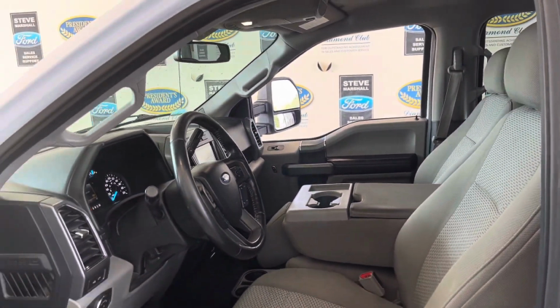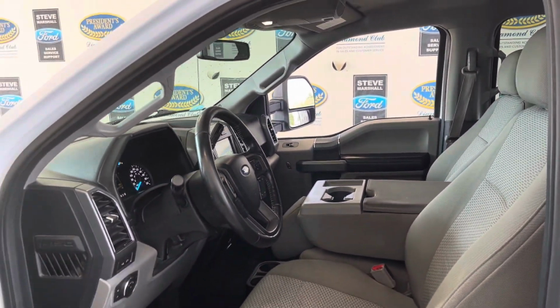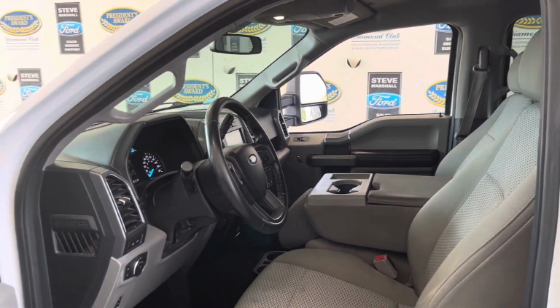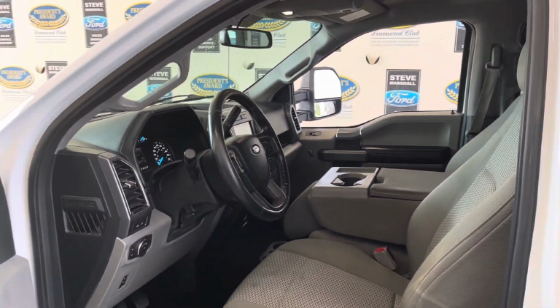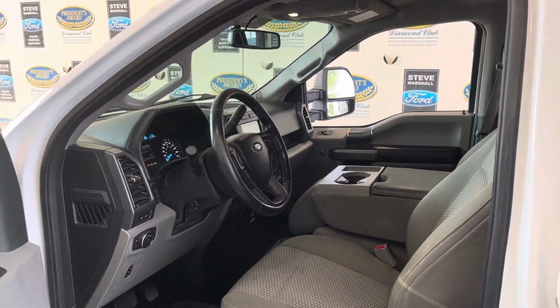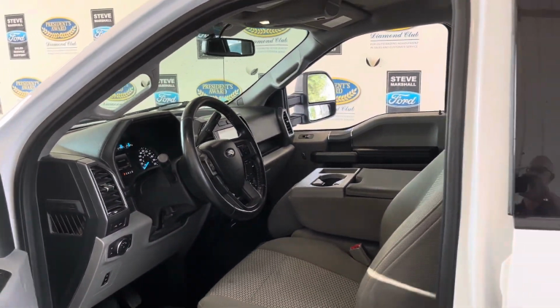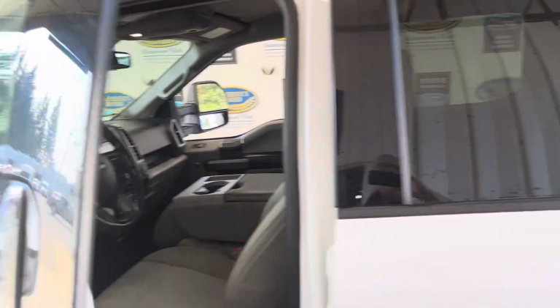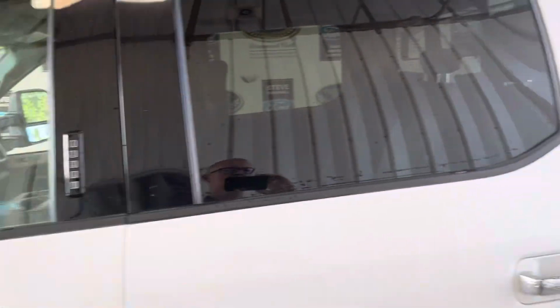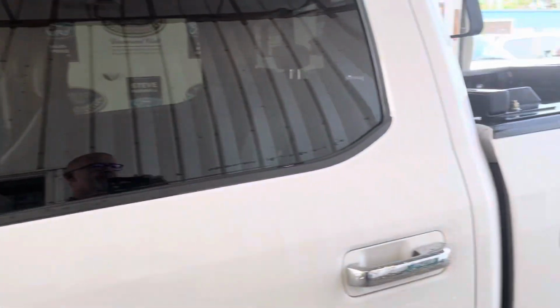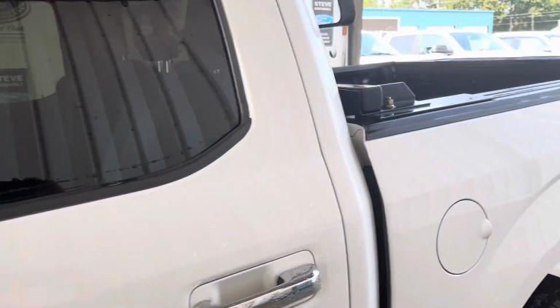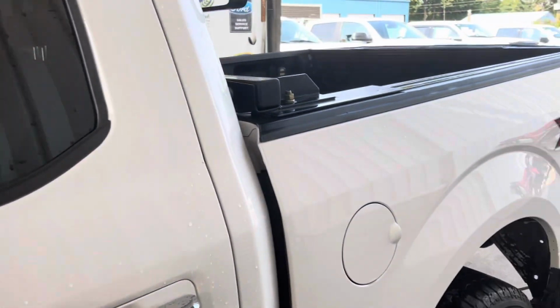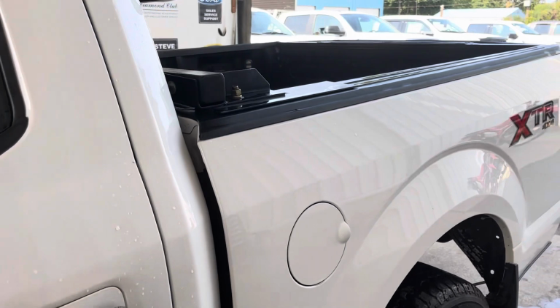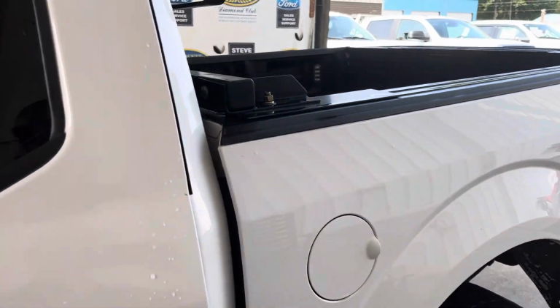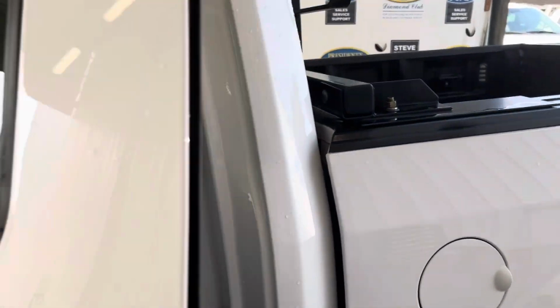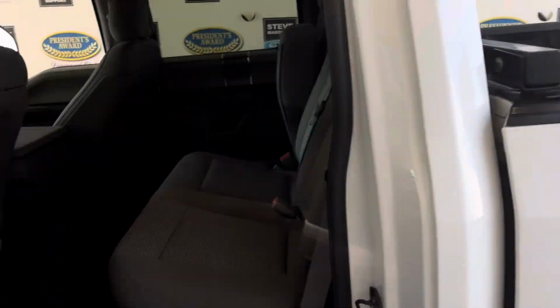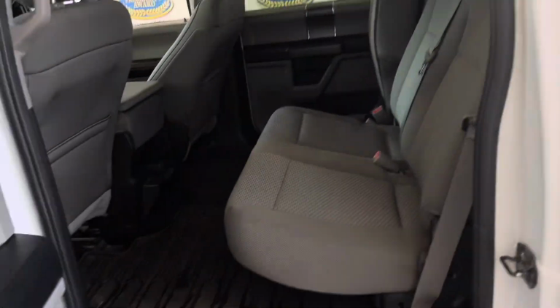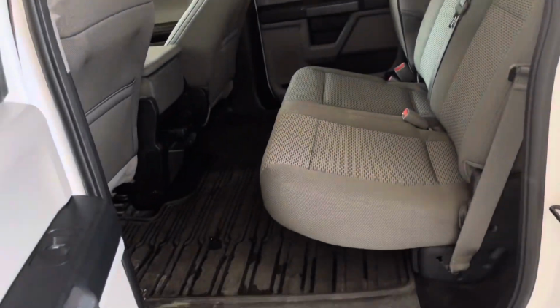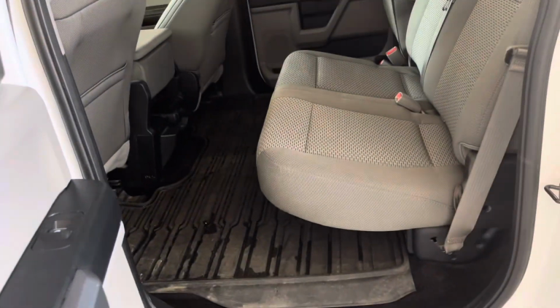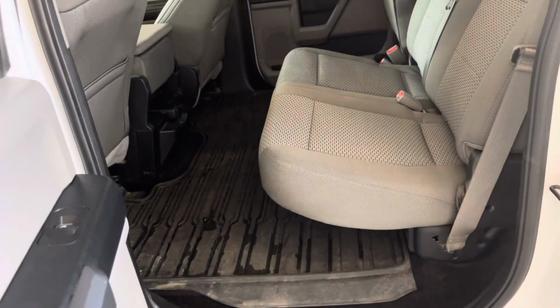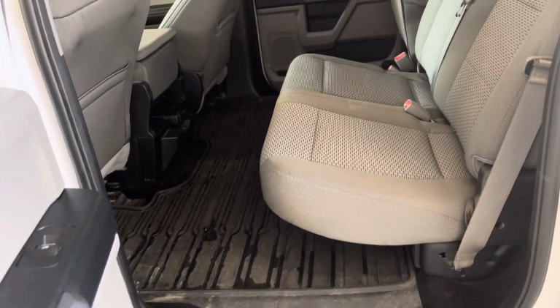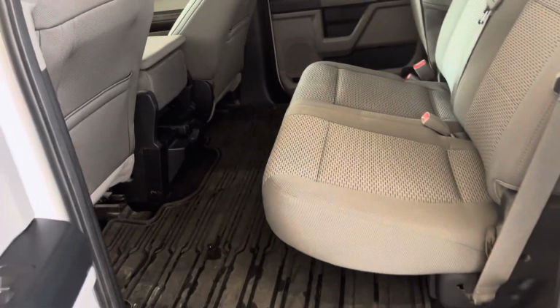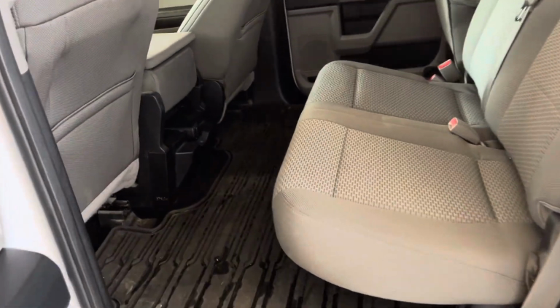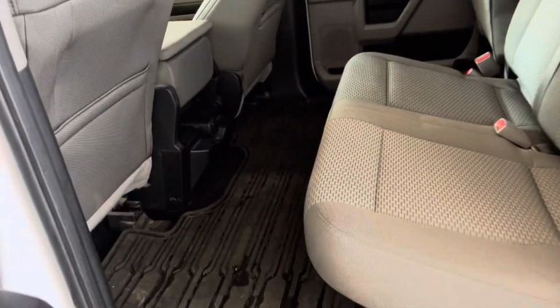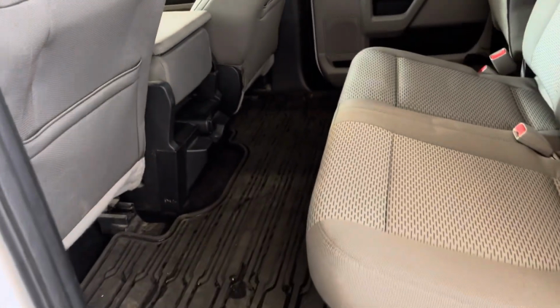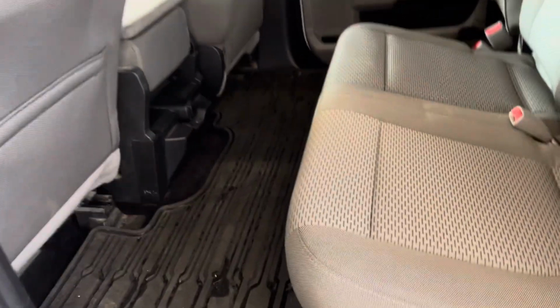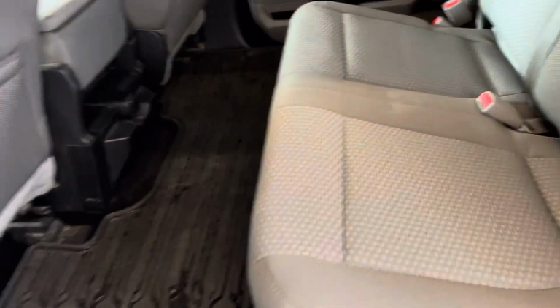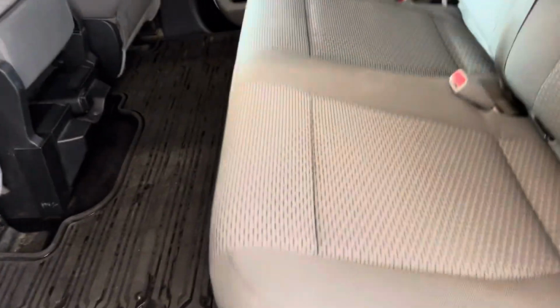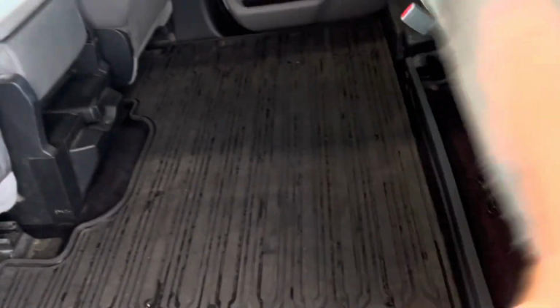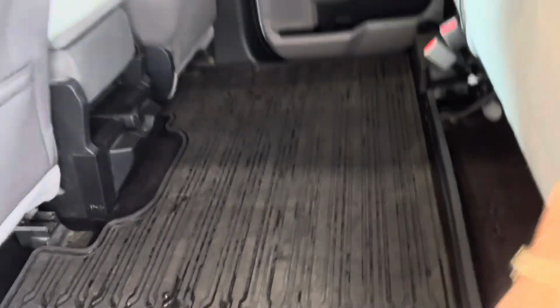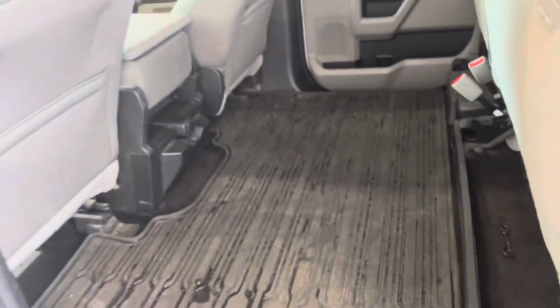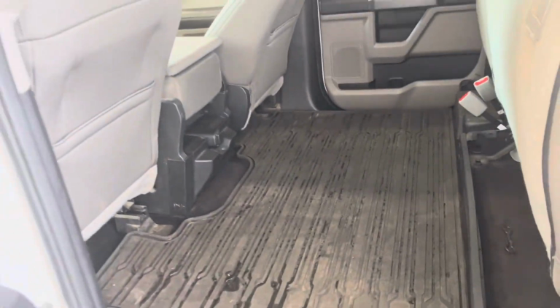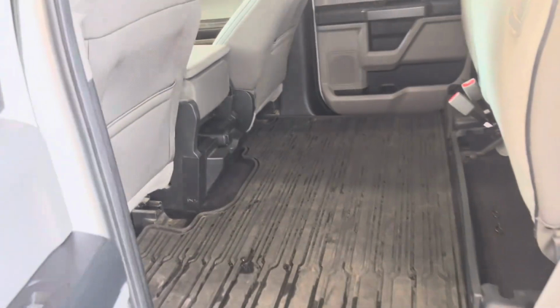So it is a six-seater with power-adjustable pedals. There's a ton of space in the back as you'd expect from F150s — no tunnels getting in the way, completely flat floor, and a huge amount of space.